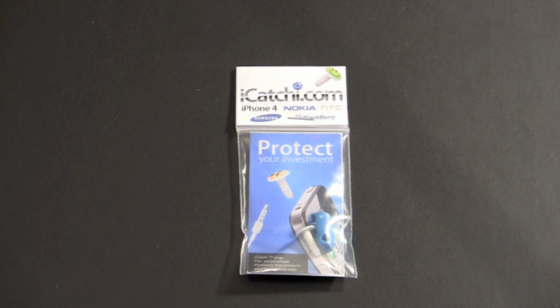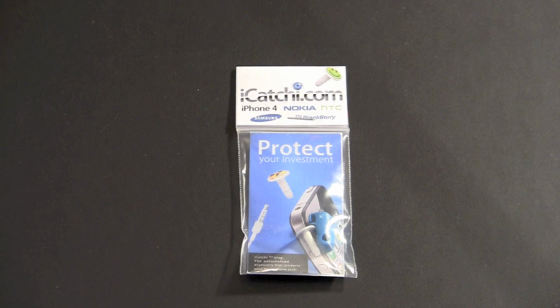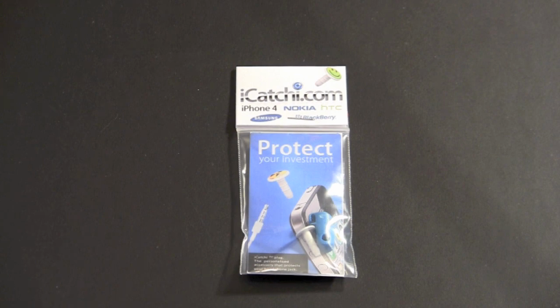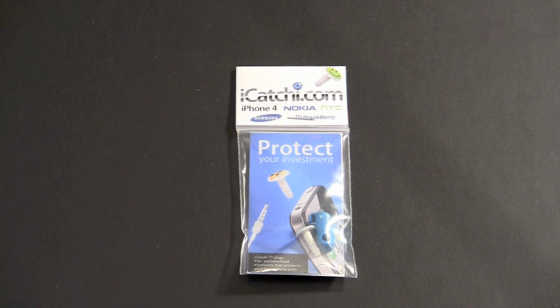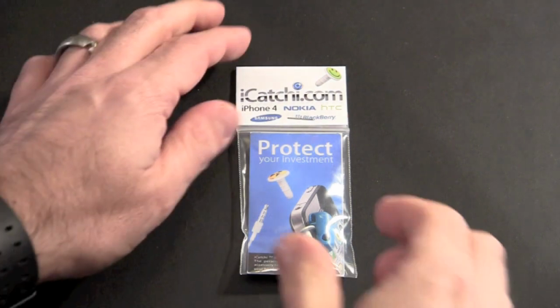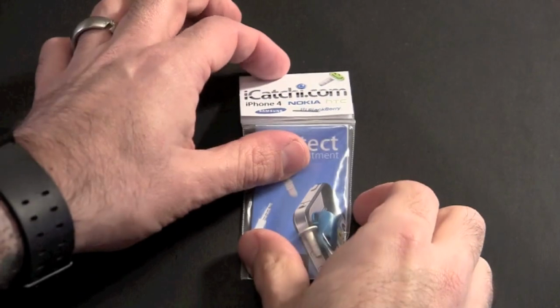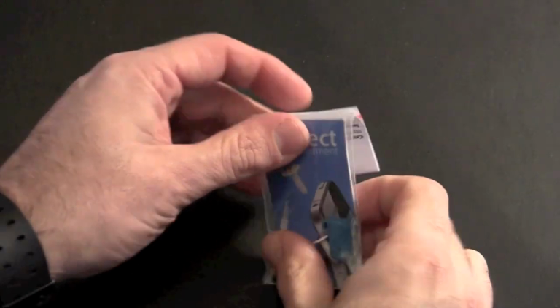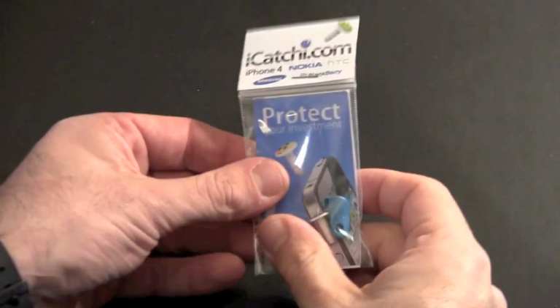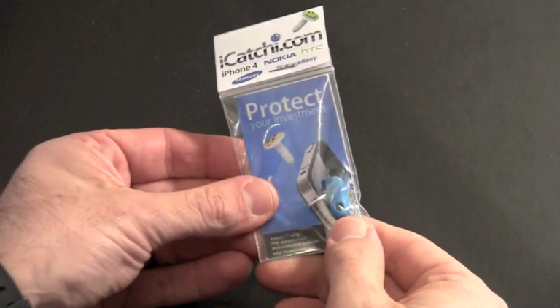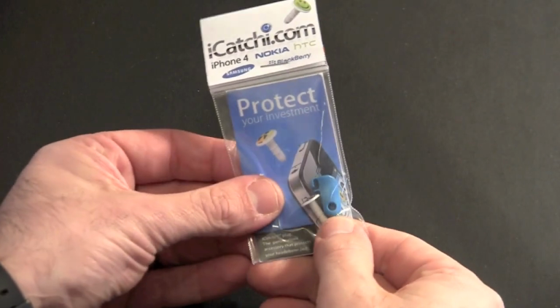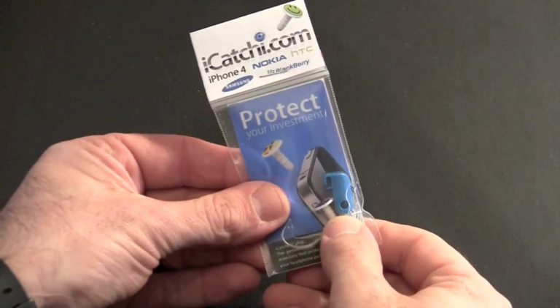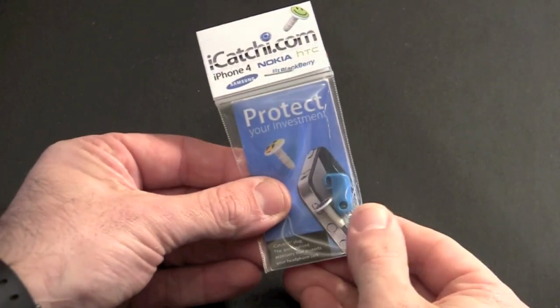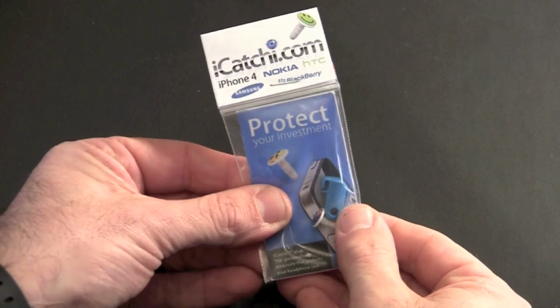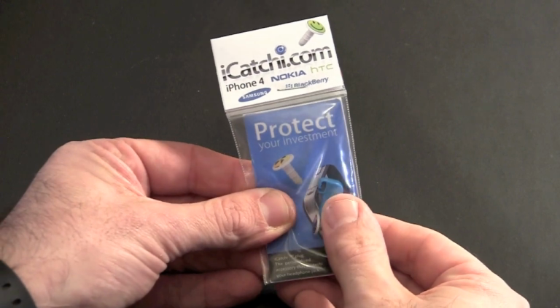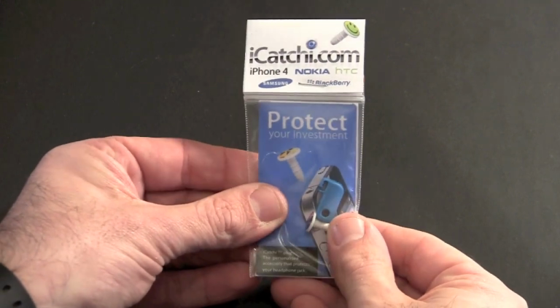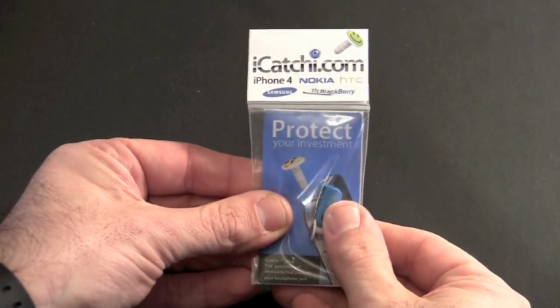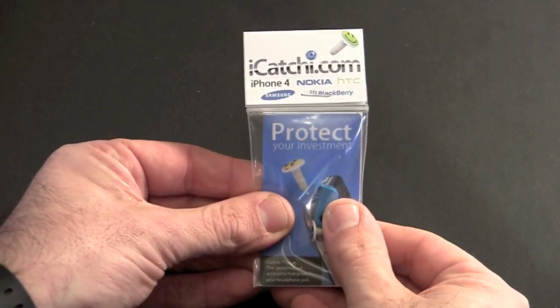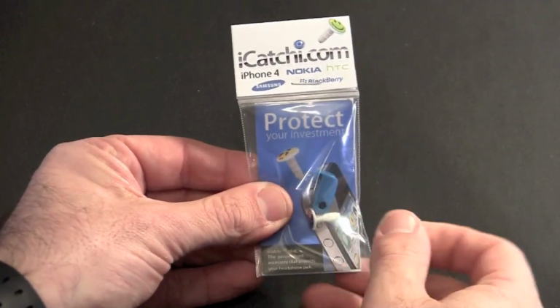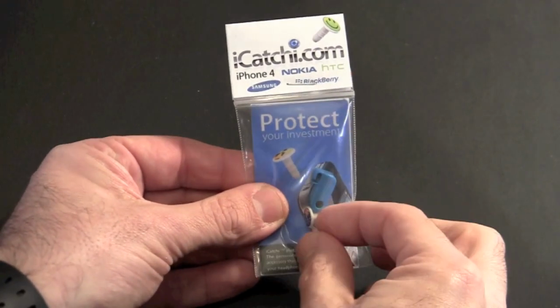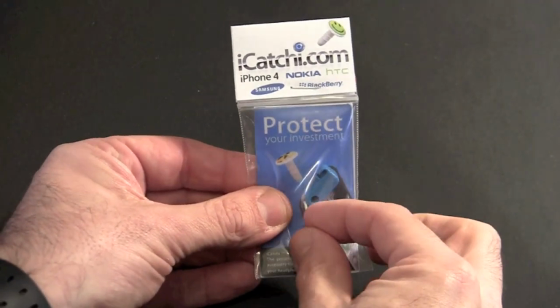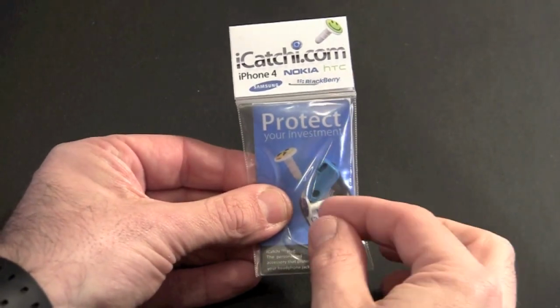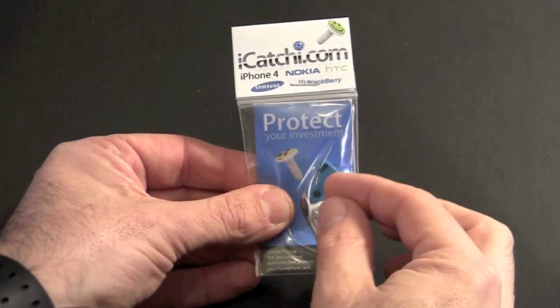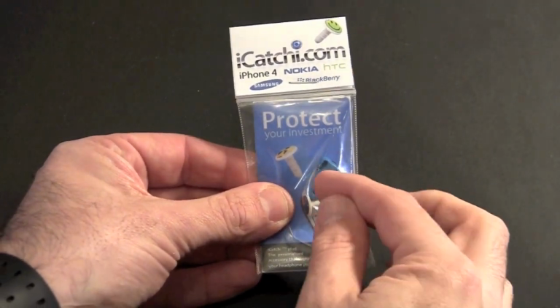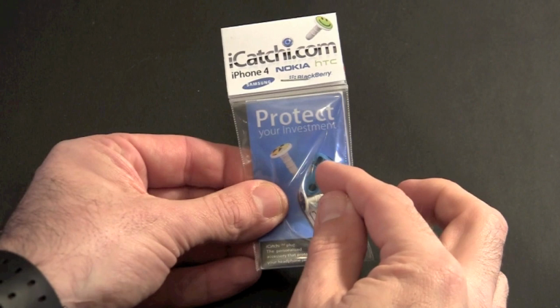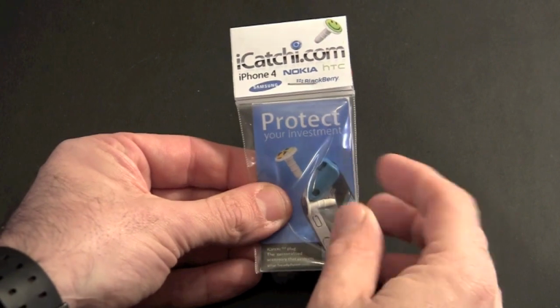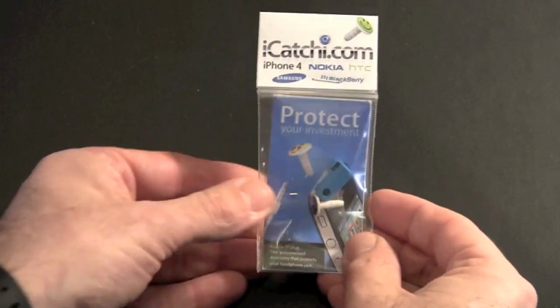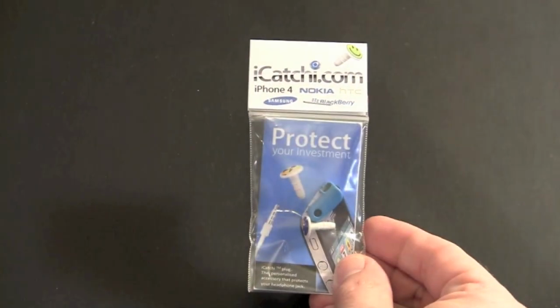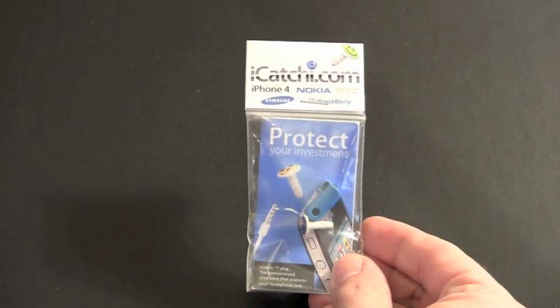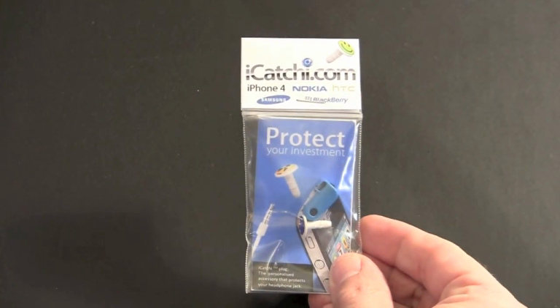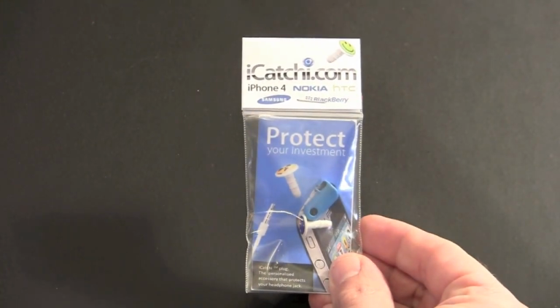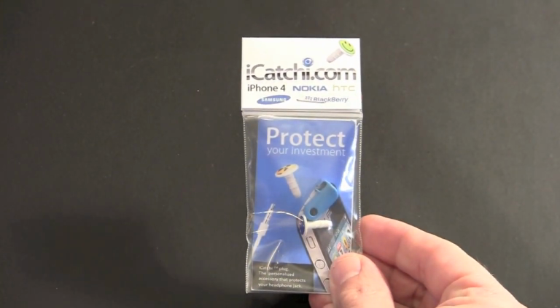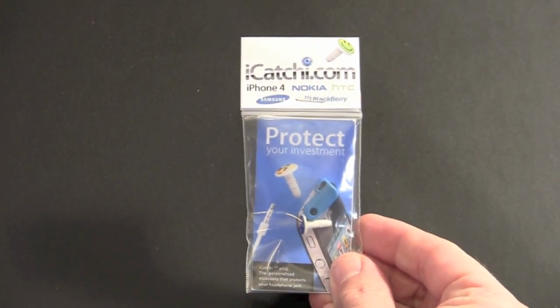You pick the design you want. Each one comes as I have it here — you get one iCatchy and then you get this little keeper that you put on your headphones. So you can take the iCatchy out of the port and stick it in the keeper when you're using your headphones so you don't lose it.